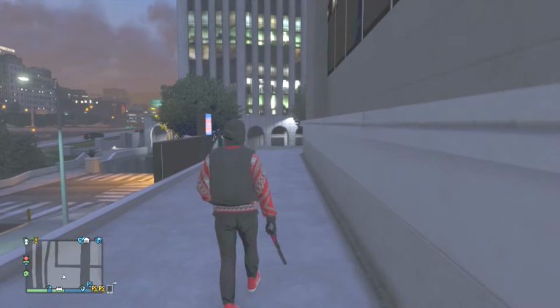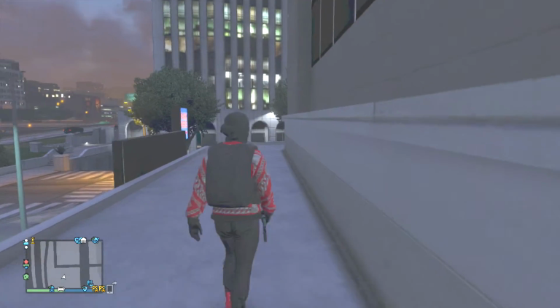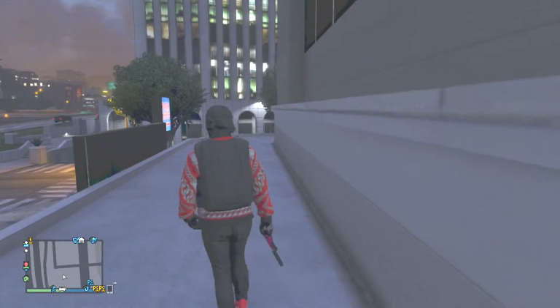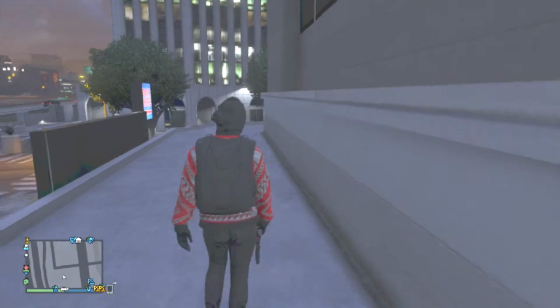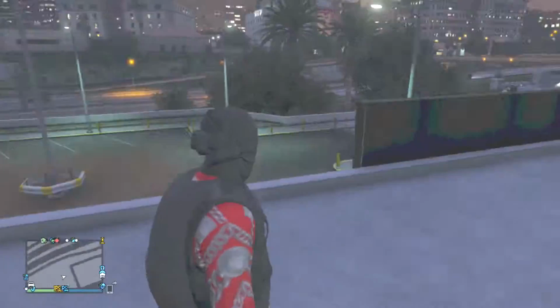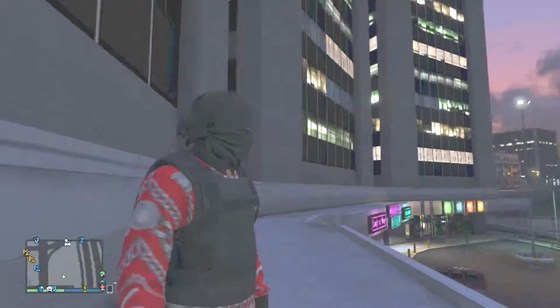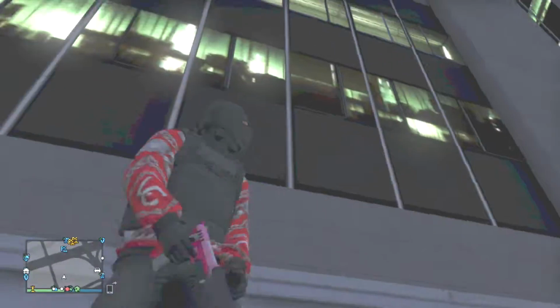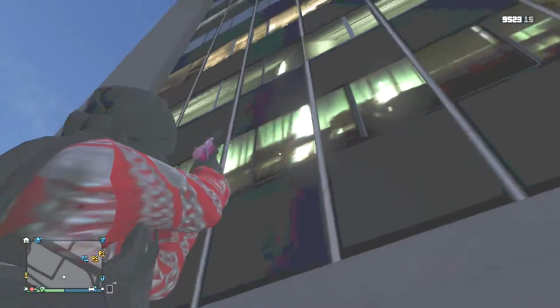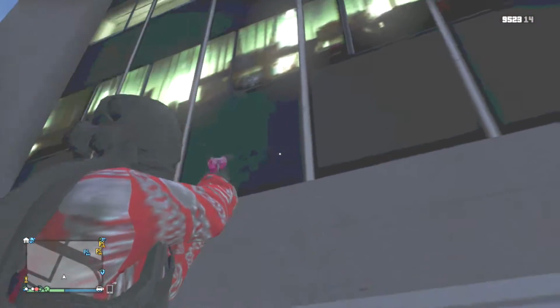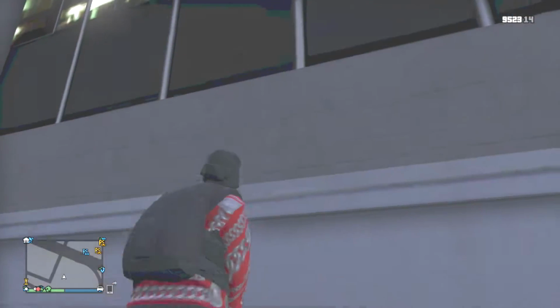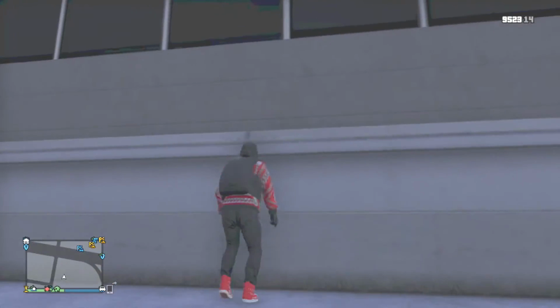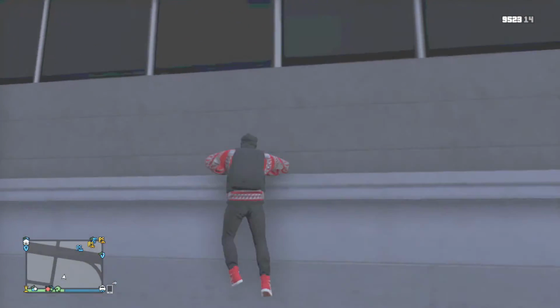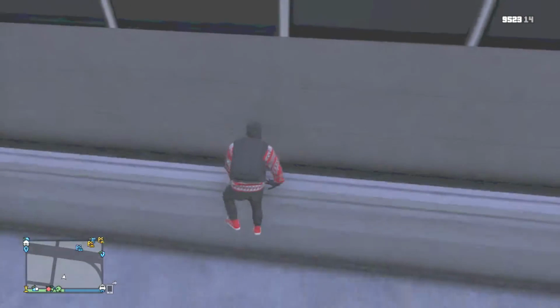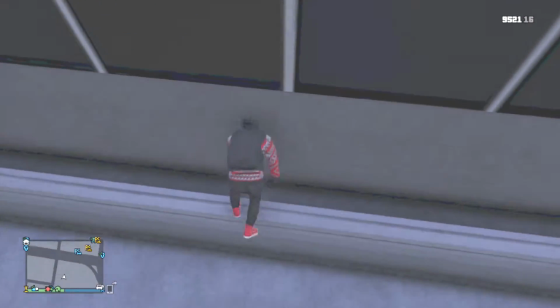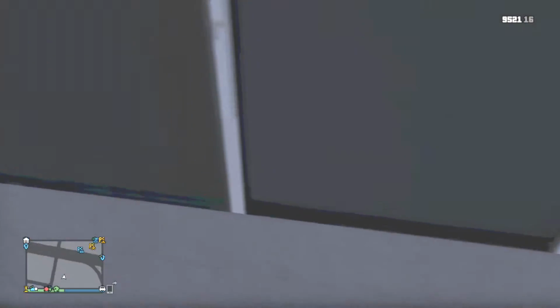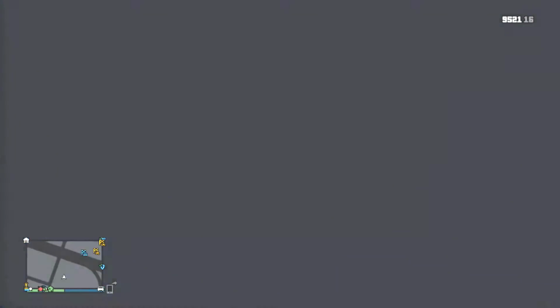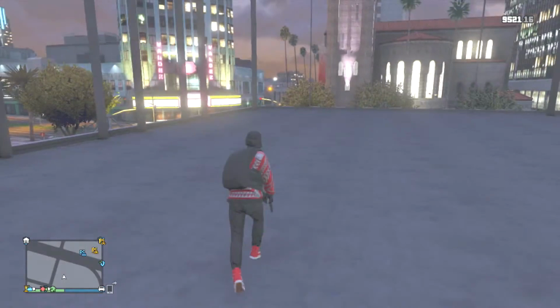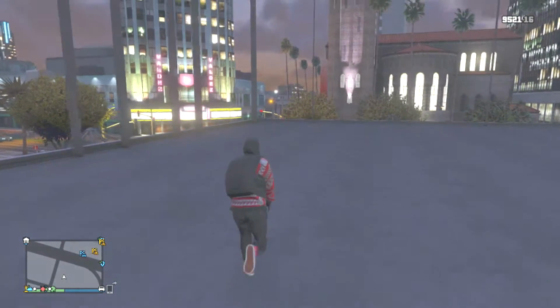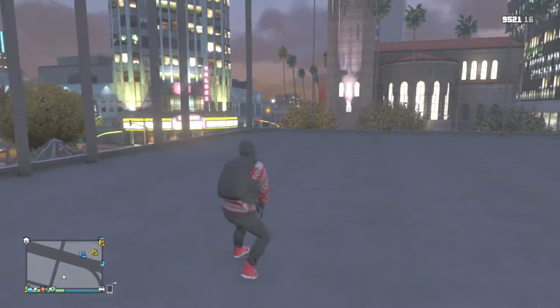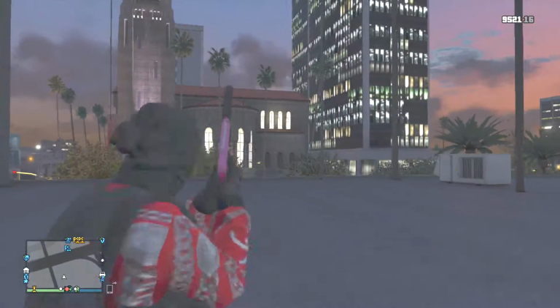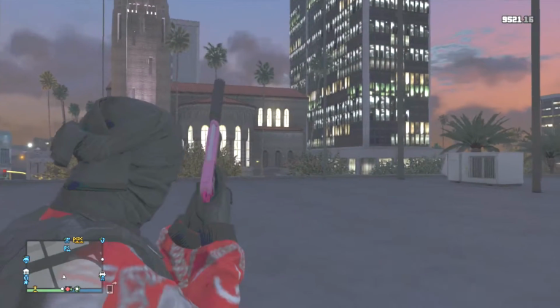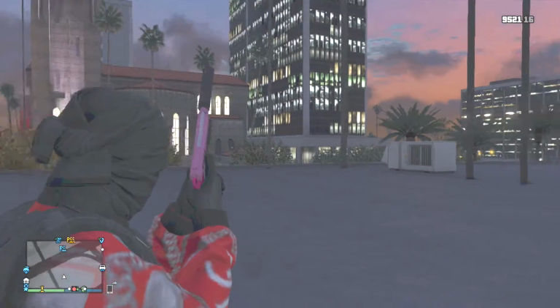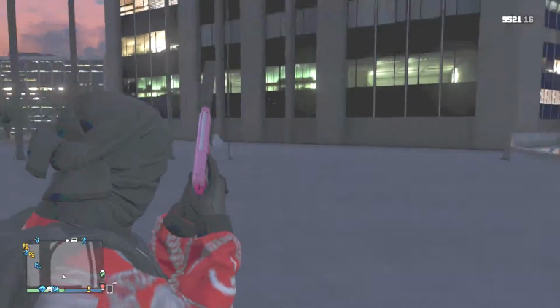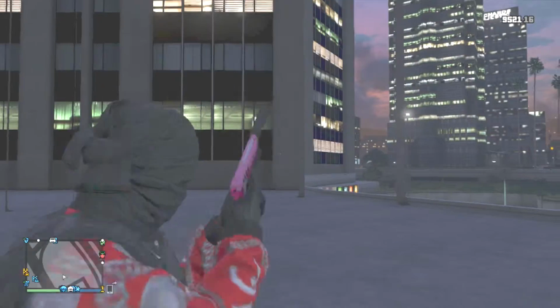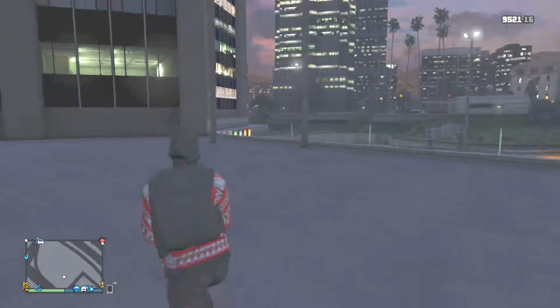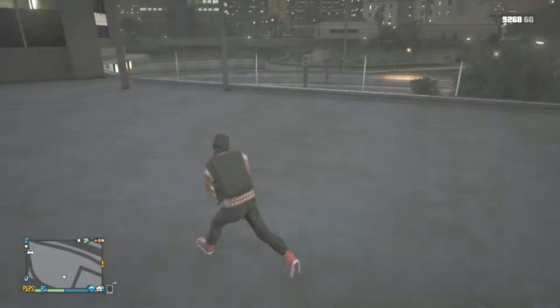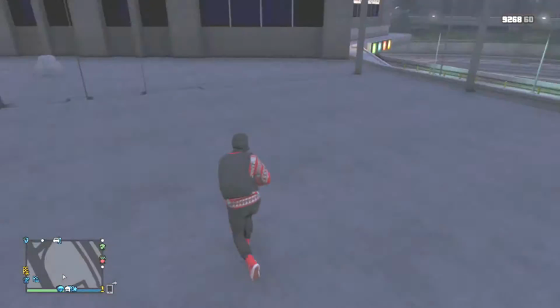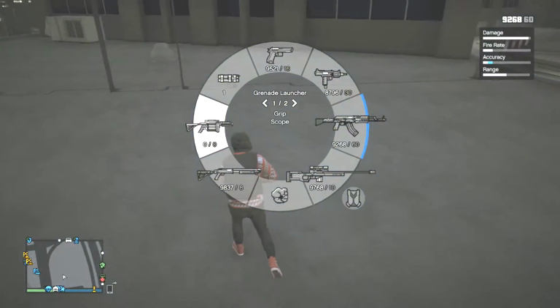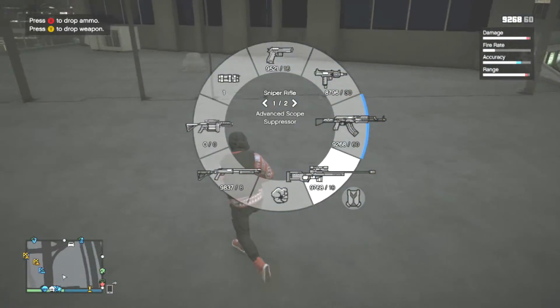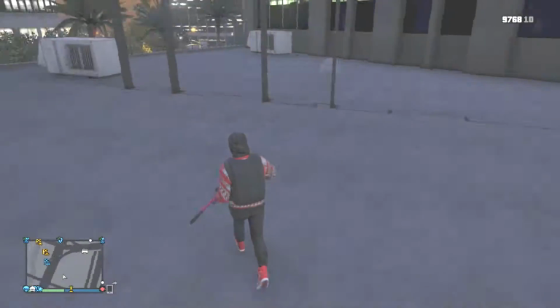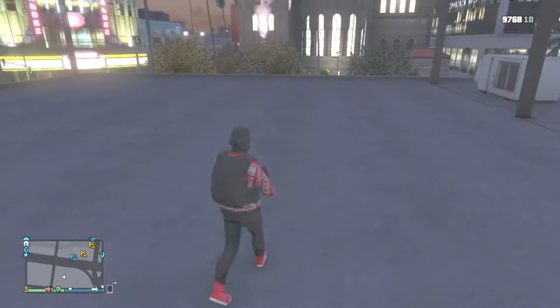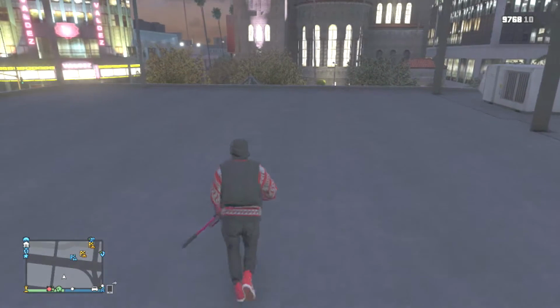So what you want to do when you come to this wall here, you just want to jump up onto this wall and walk straight through it. This is a very good wall breach. You can't use weapons in here like normal pistols — you have to use a sniper or a marksman.